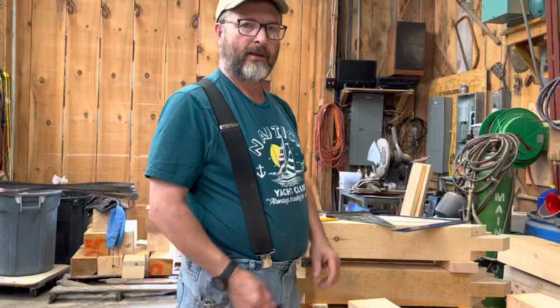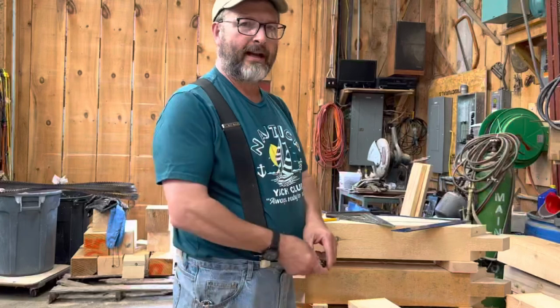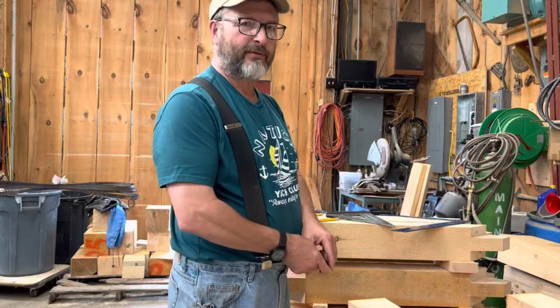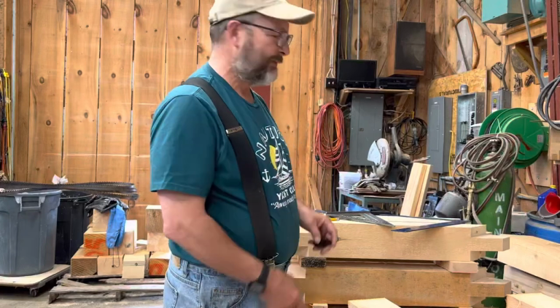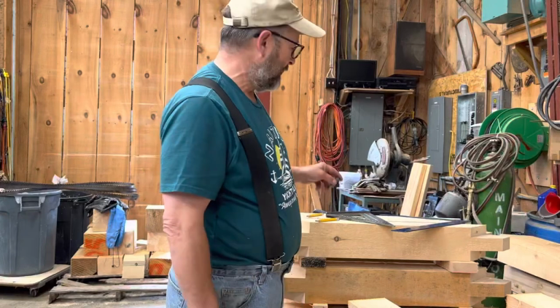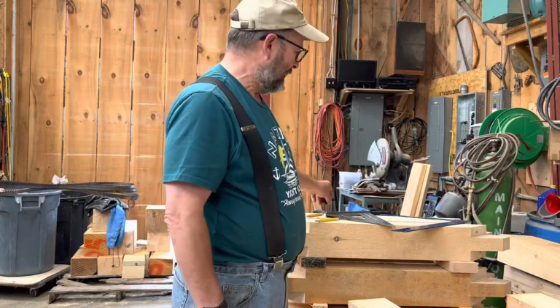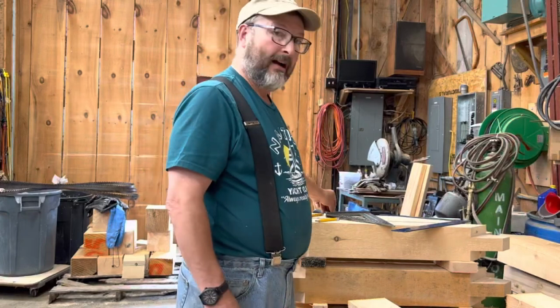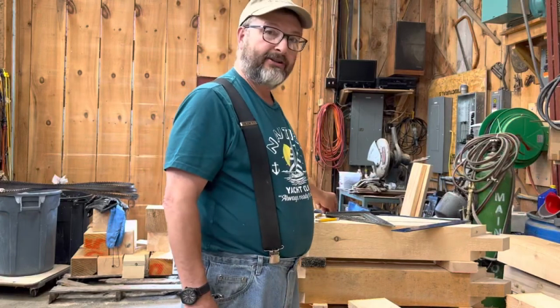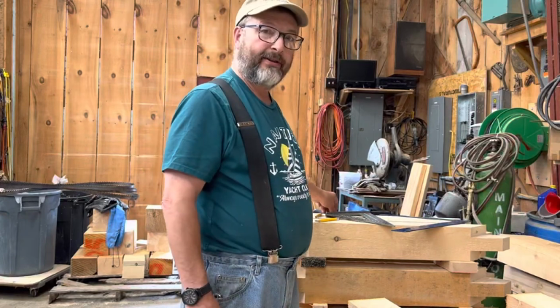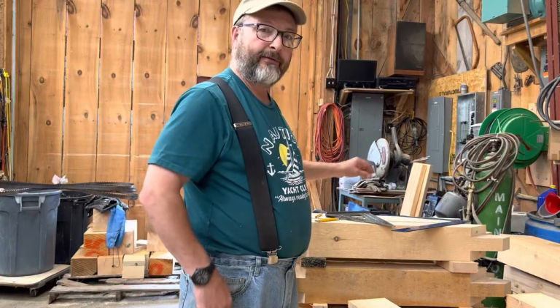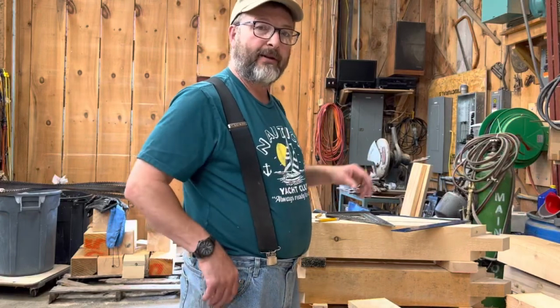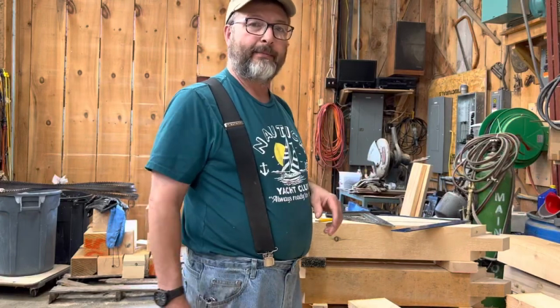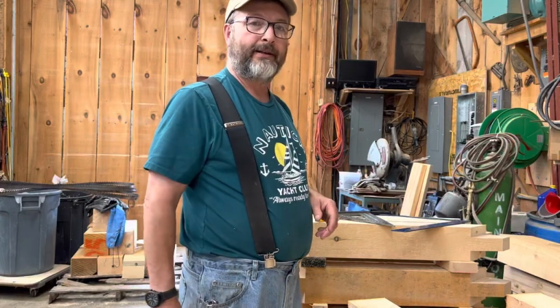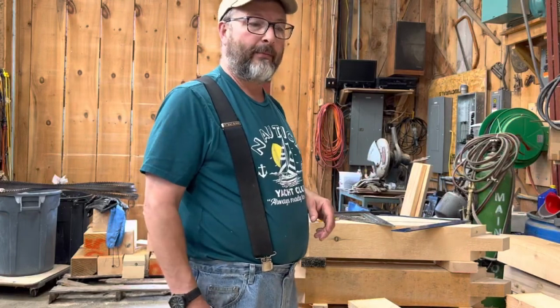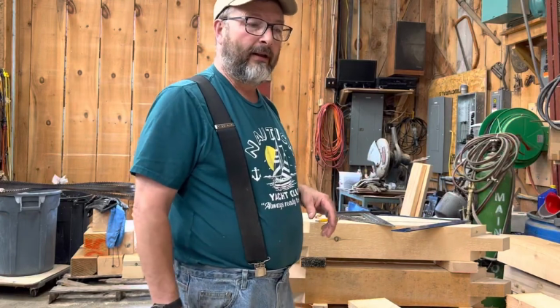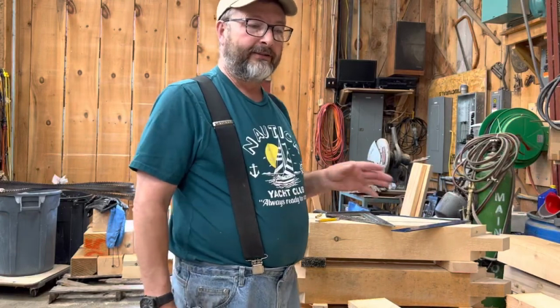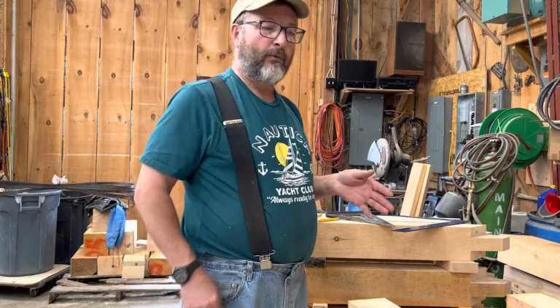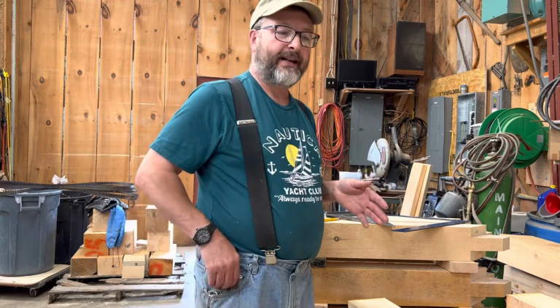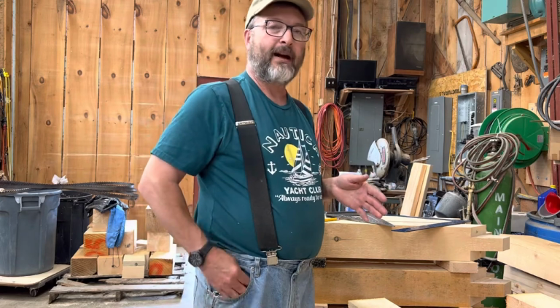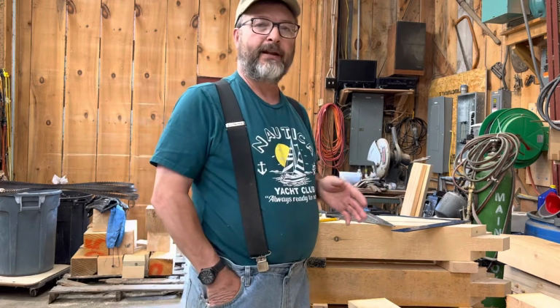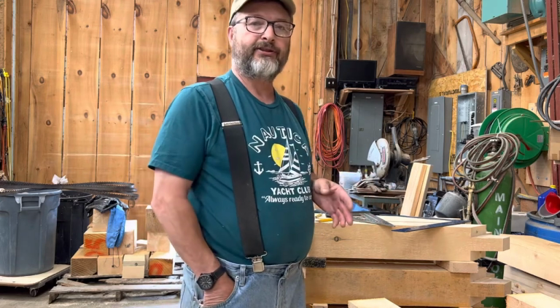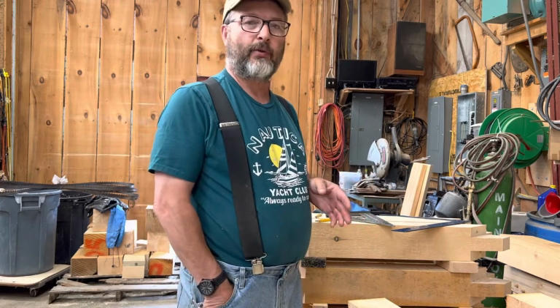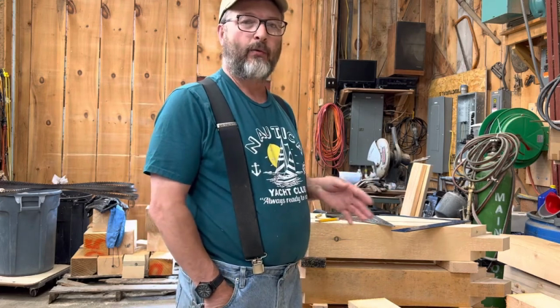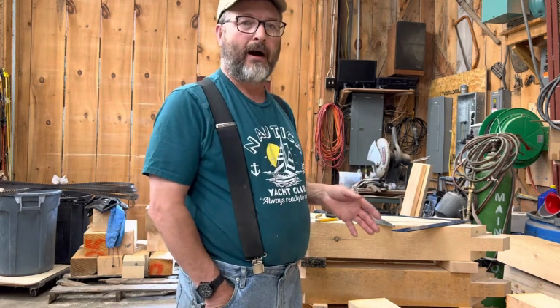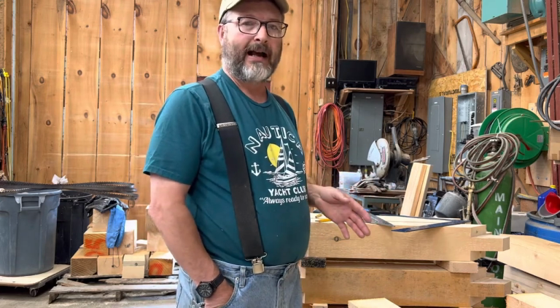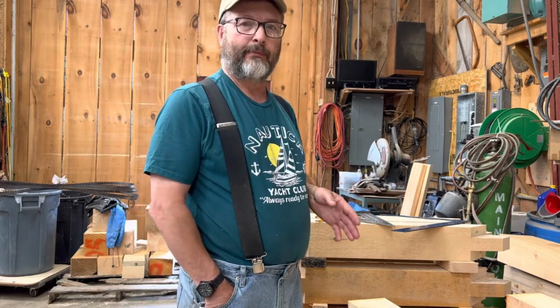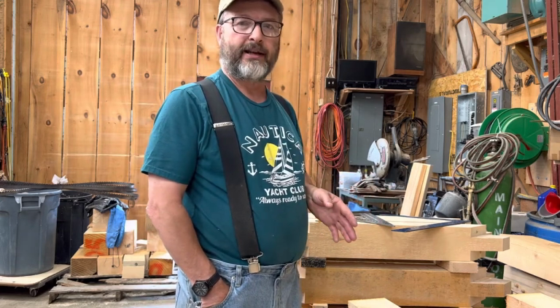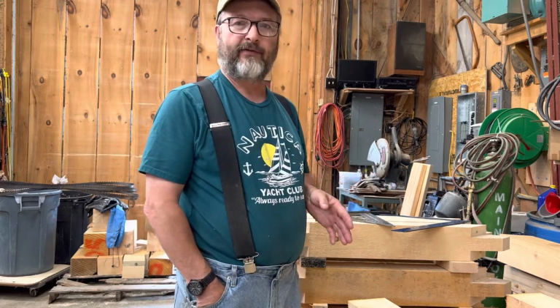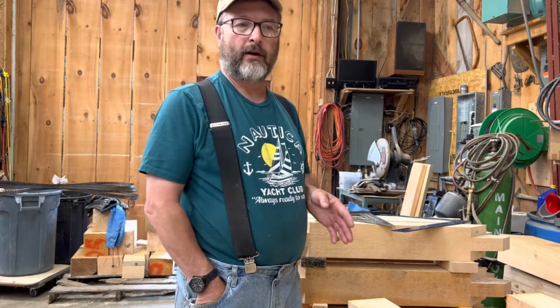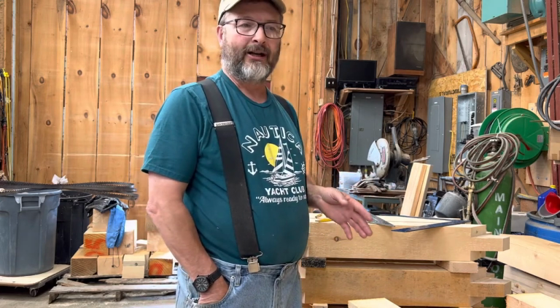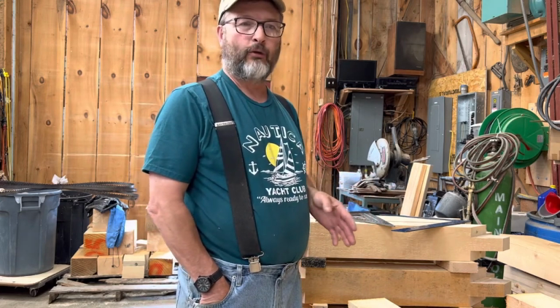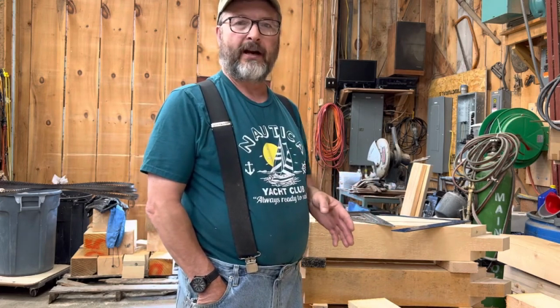Hi guys, Rich Page, Art Jemethan Timber Frame Company, the Maine Timber Framer. Today I wanted to take a couple minutes and show you how we mark out a brace for rough cutting.